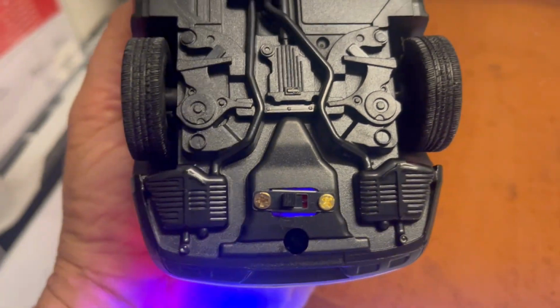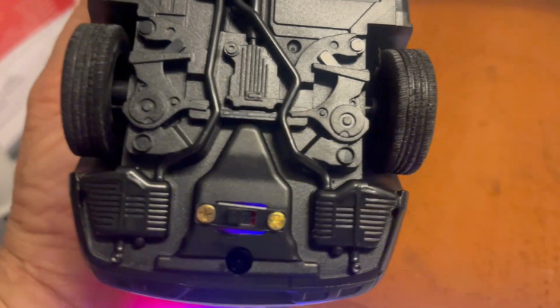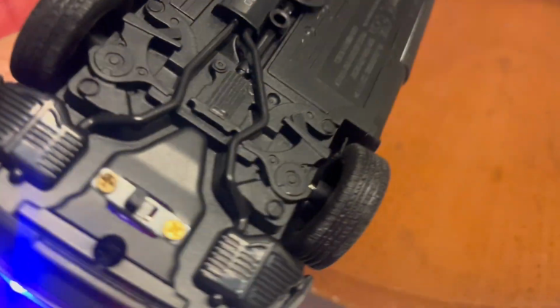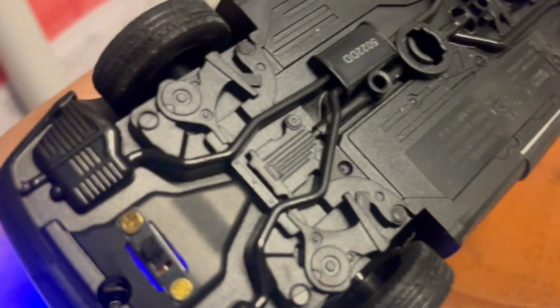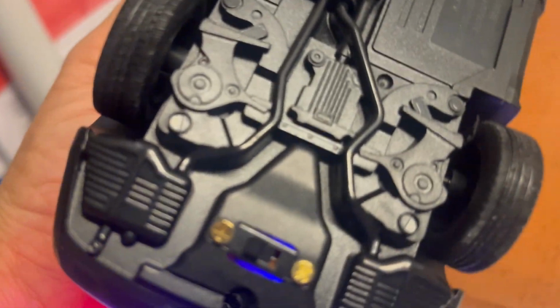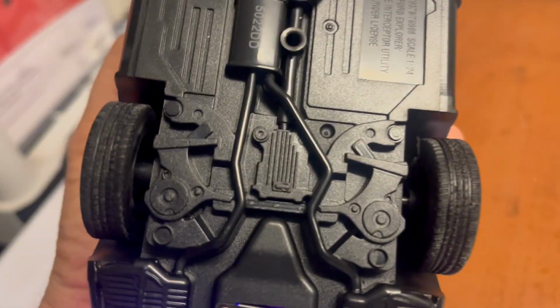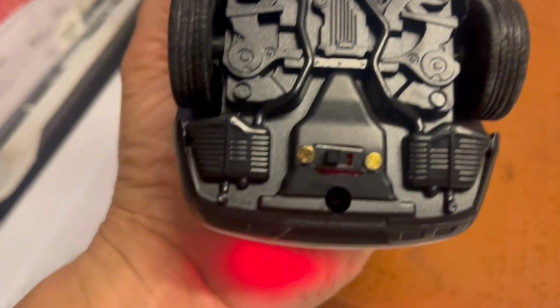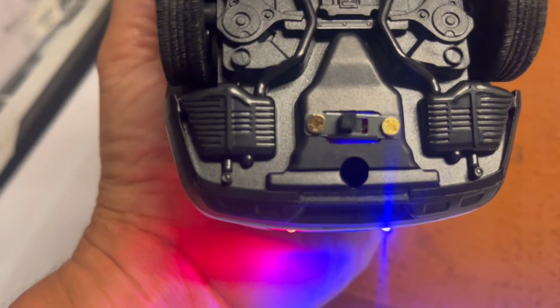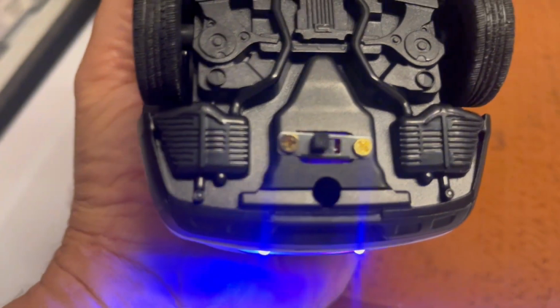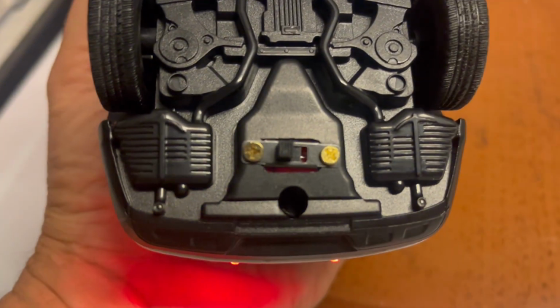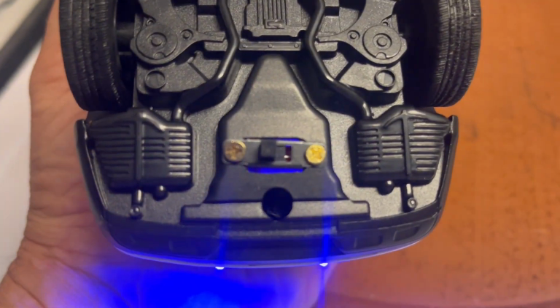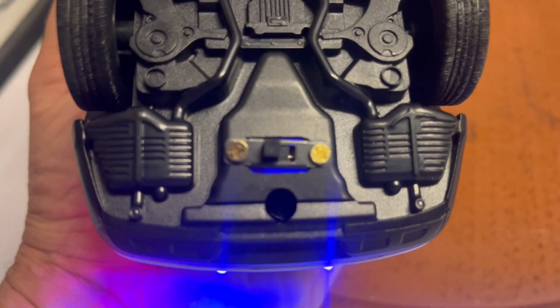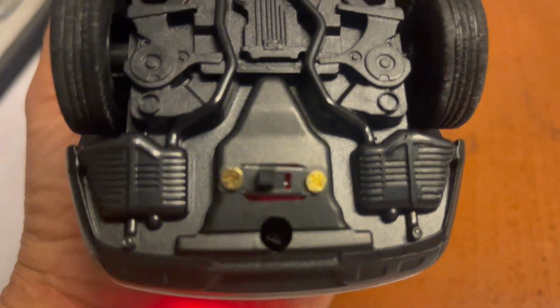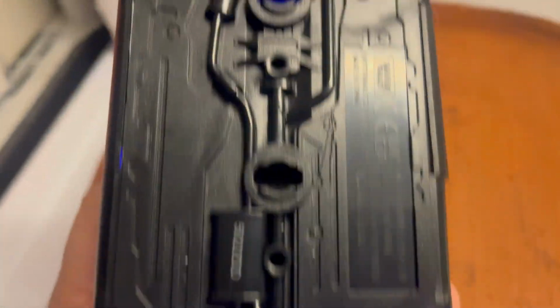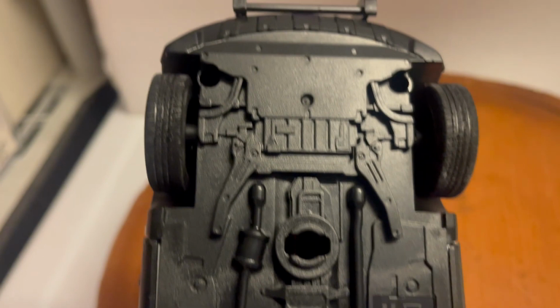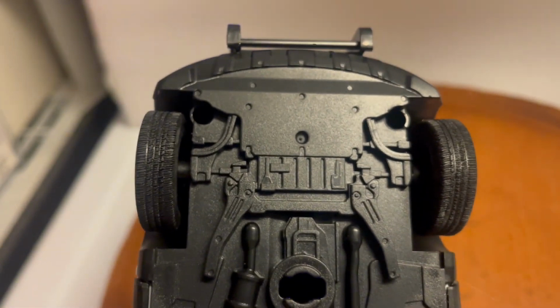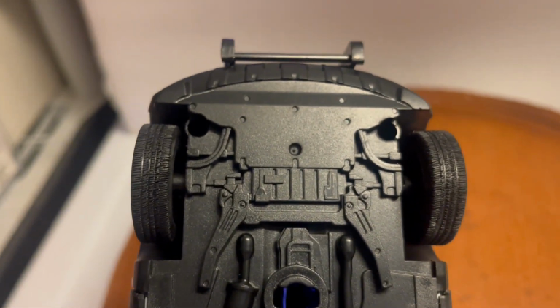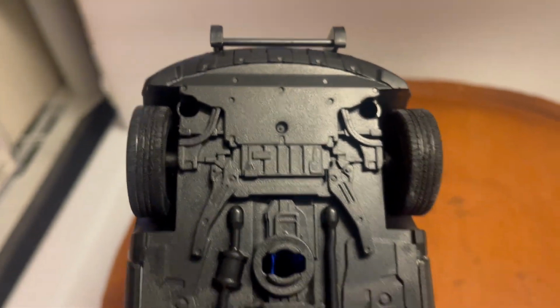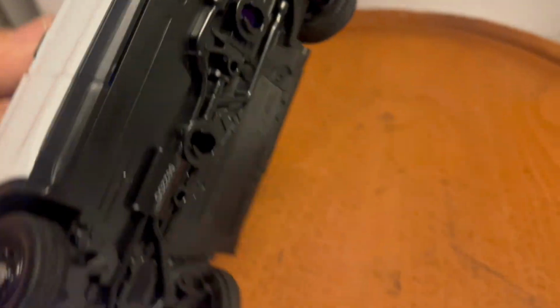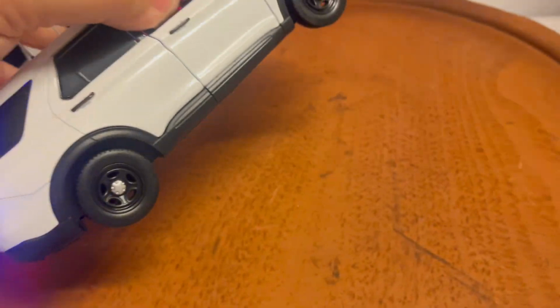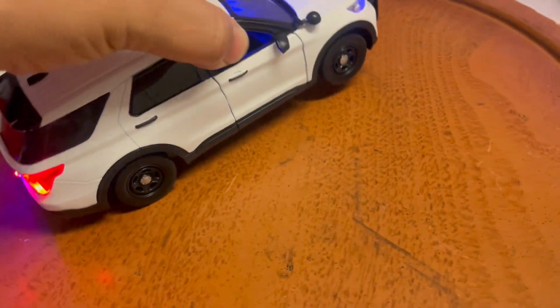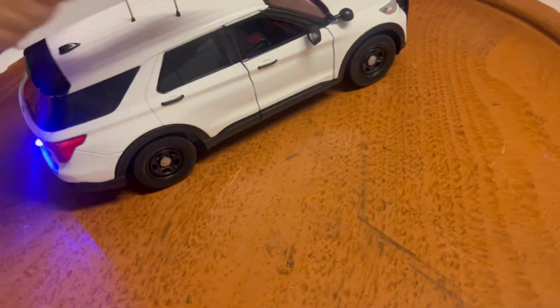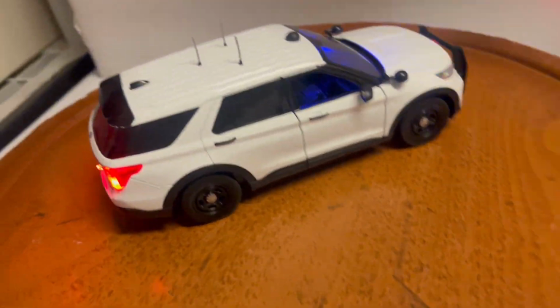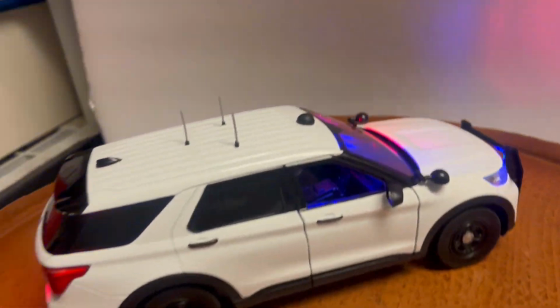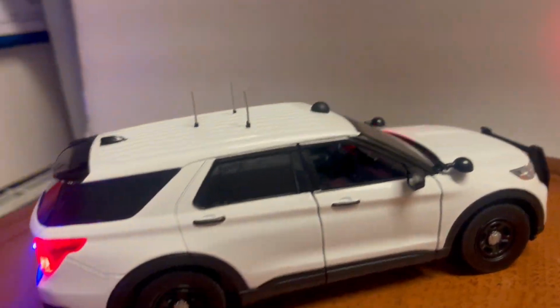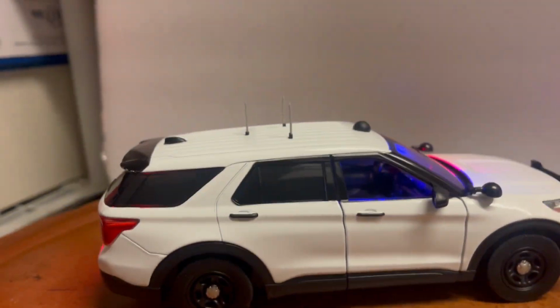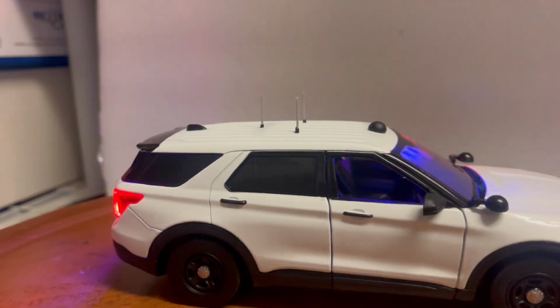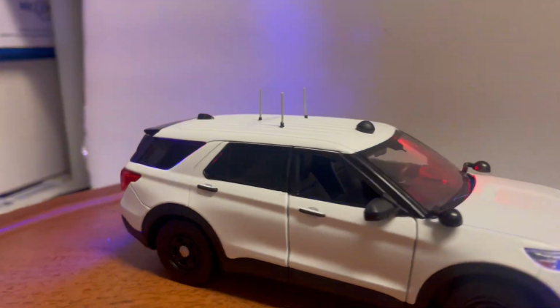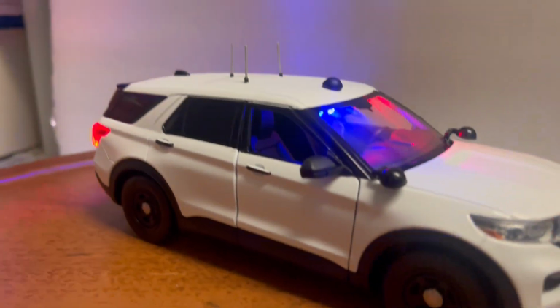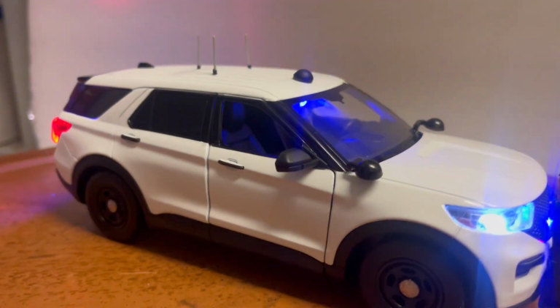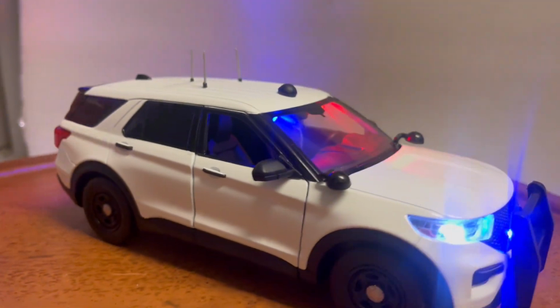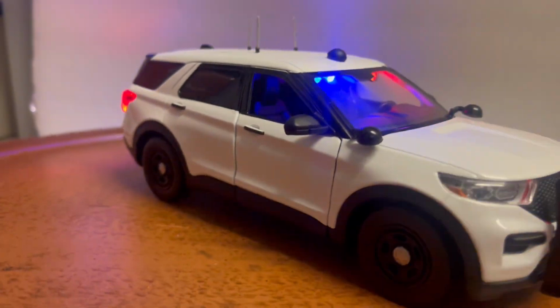The battery is hidden inside. To replace it, remove three screws — one on the back and two on the front. It's real easy, less than a minute to replace.